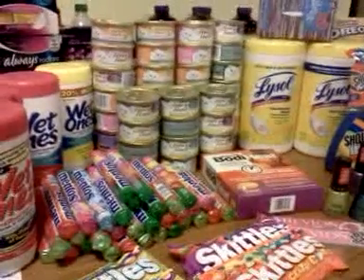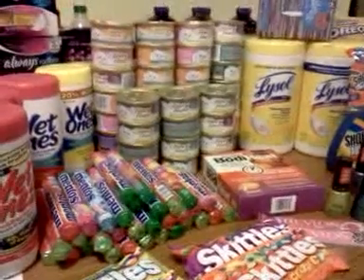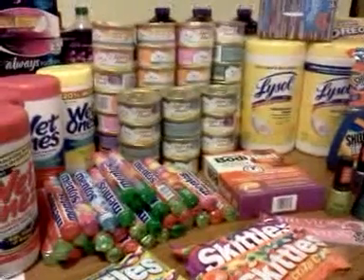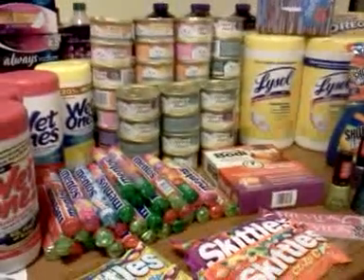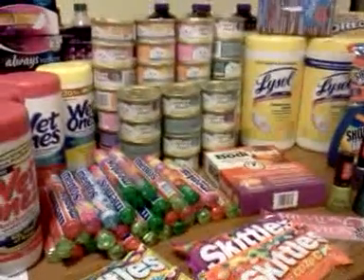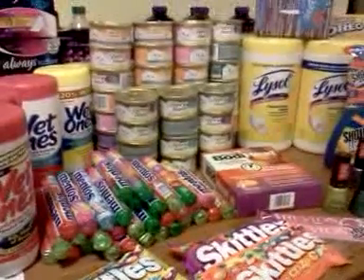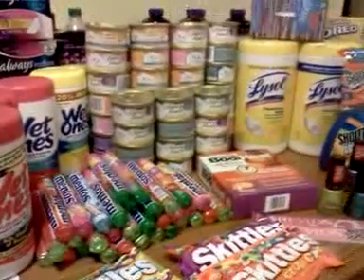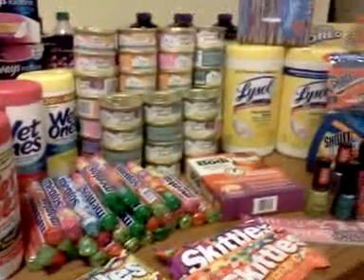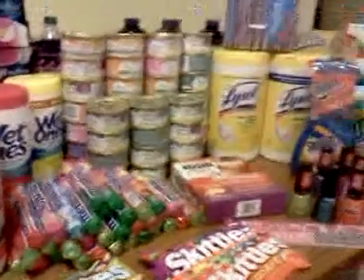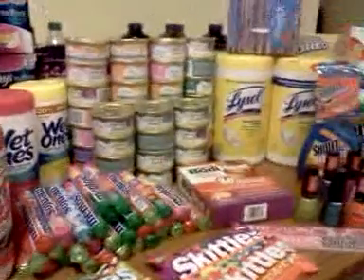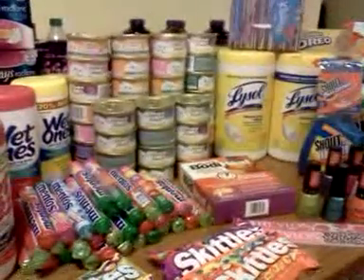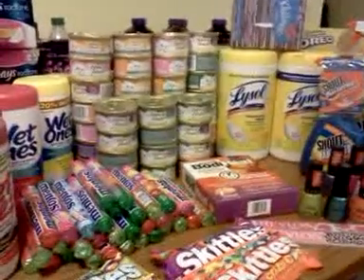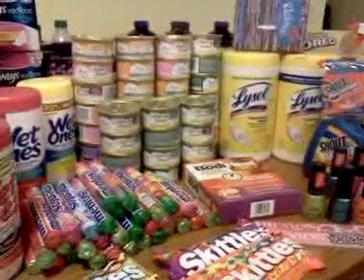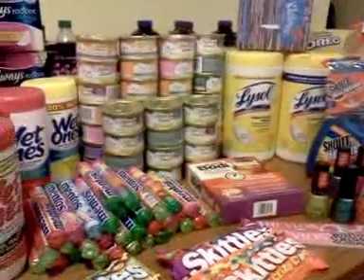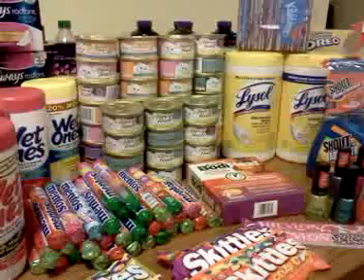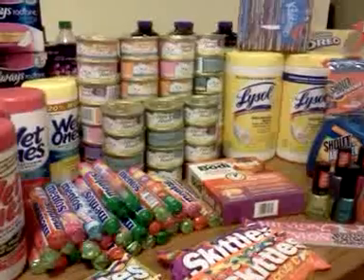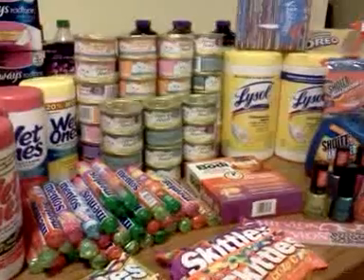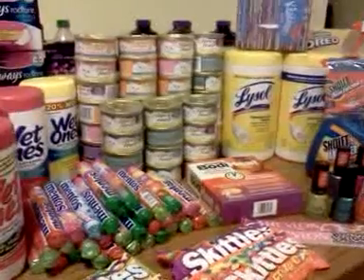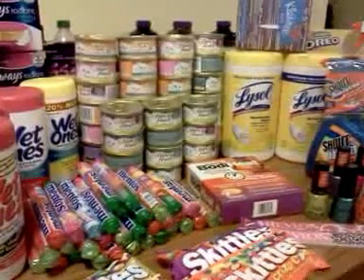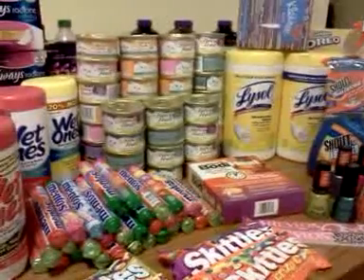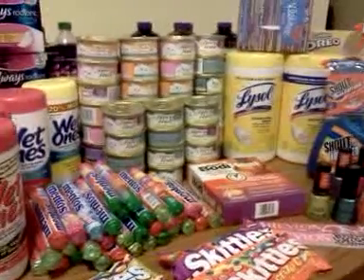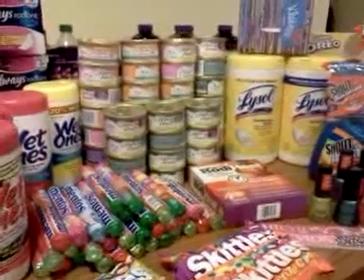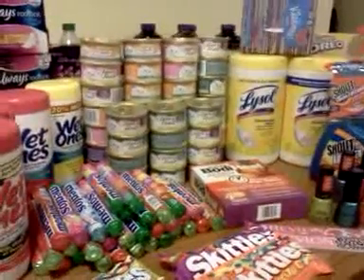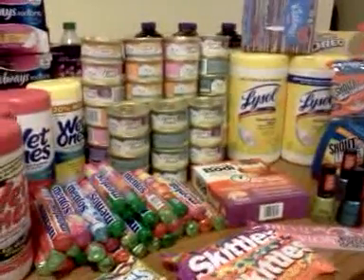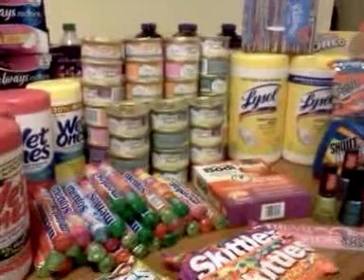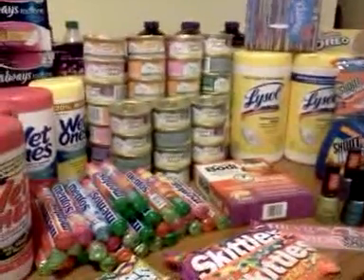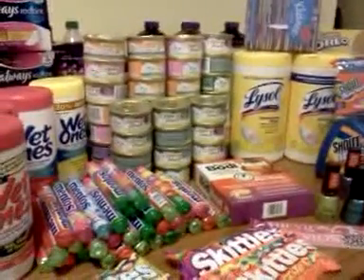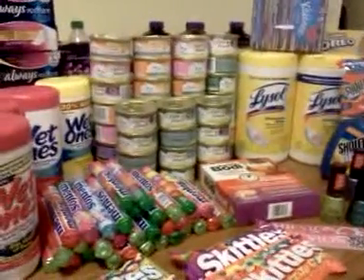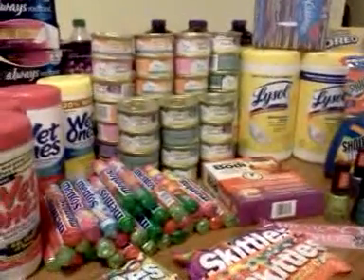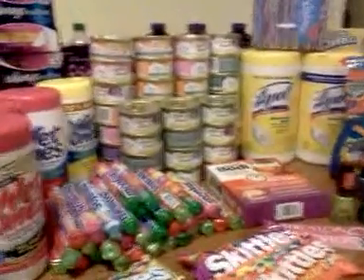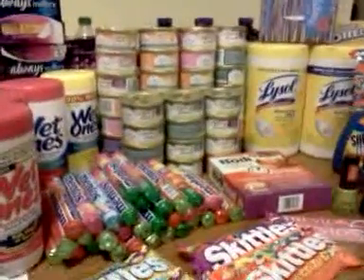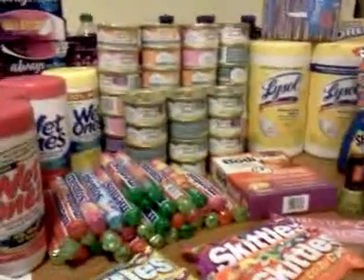Hey everybody, it's Michelle with Michelle's Frugal Living. Thanks for watching my videos and welcome to my new subscribers. Feel free to leave comments or ask questions — I'll get back with you.